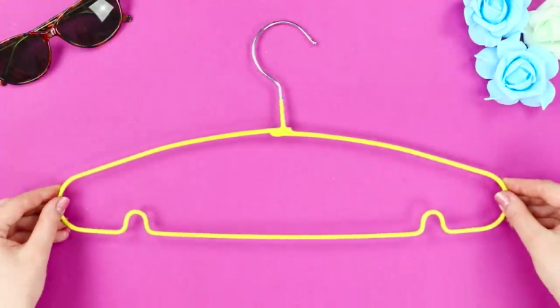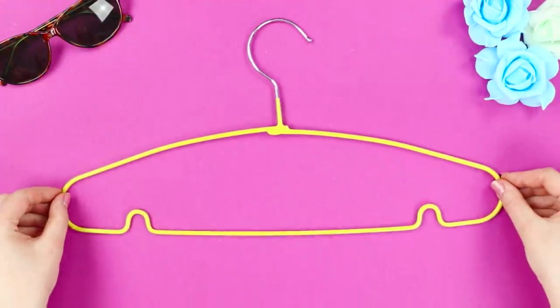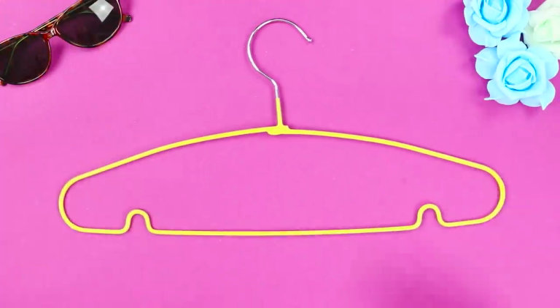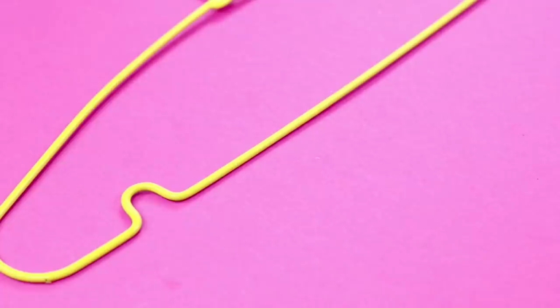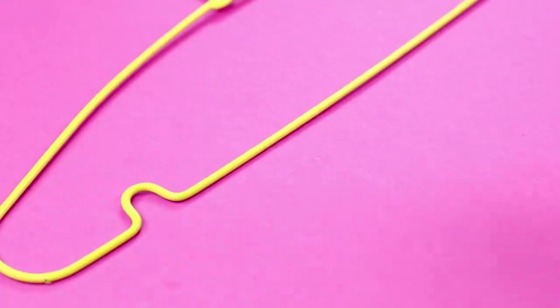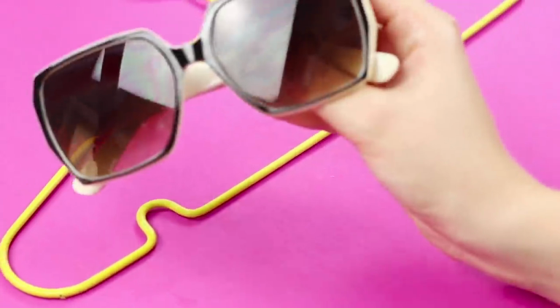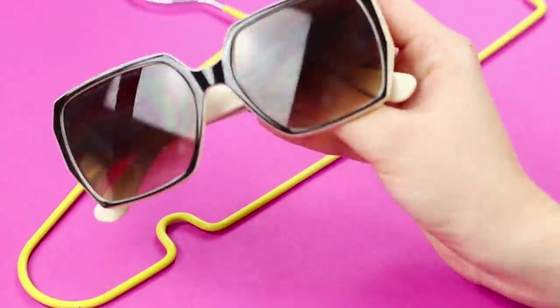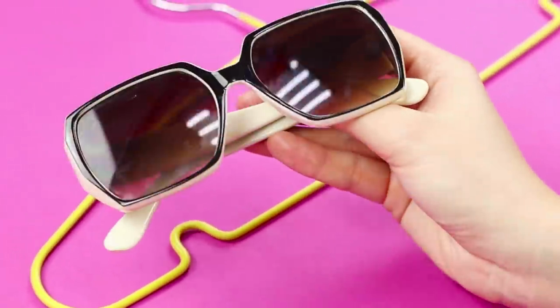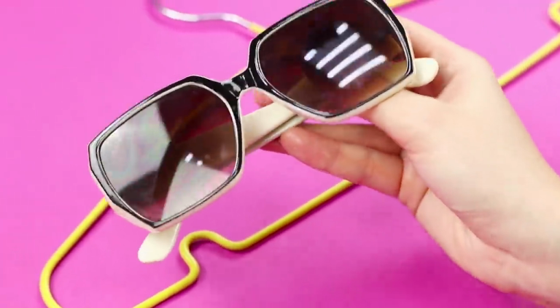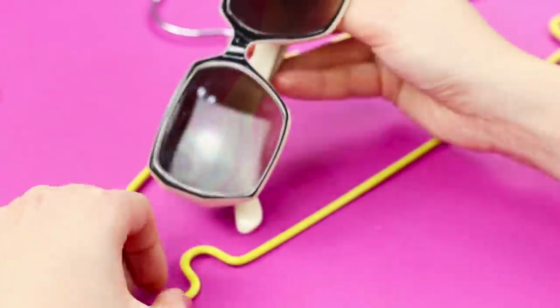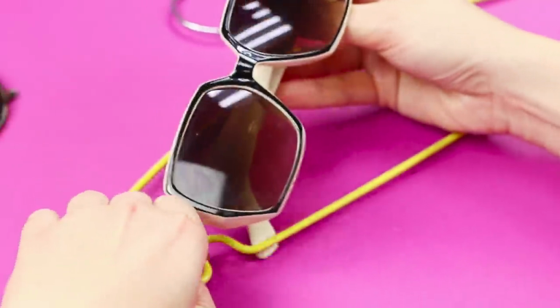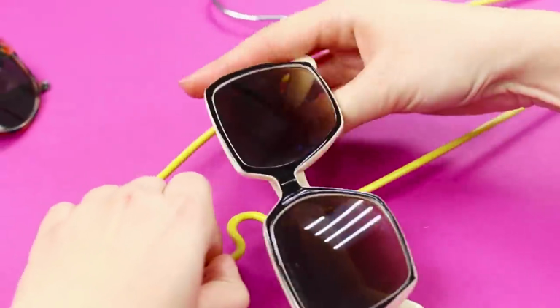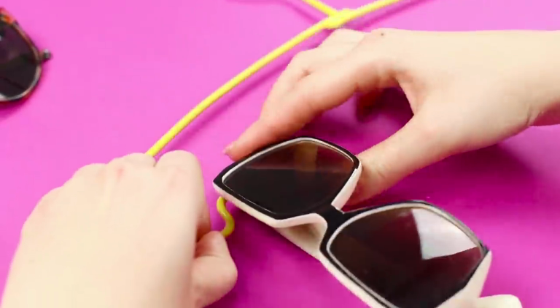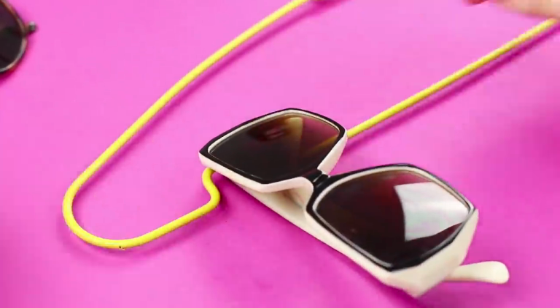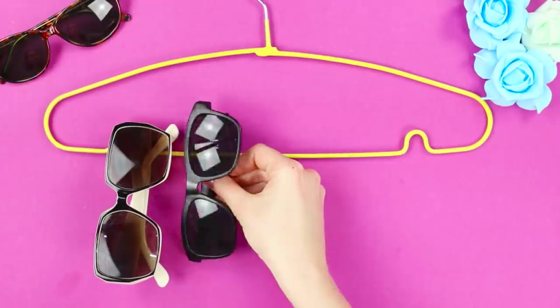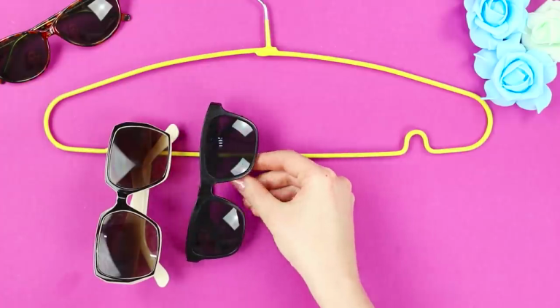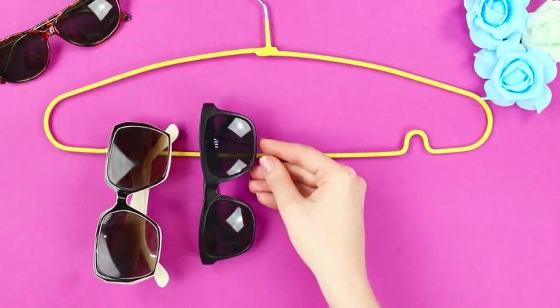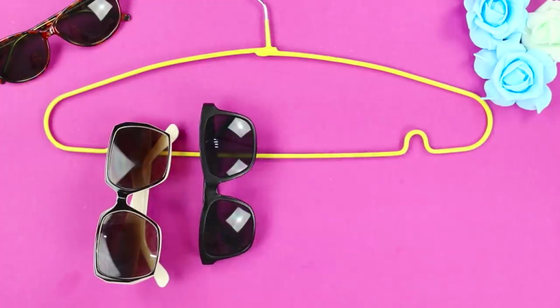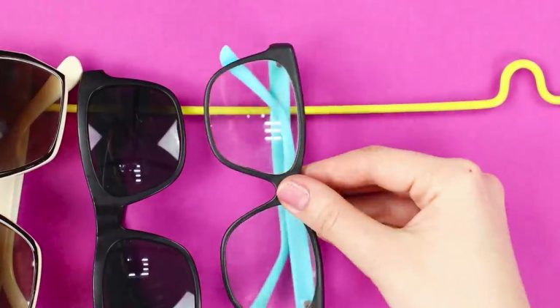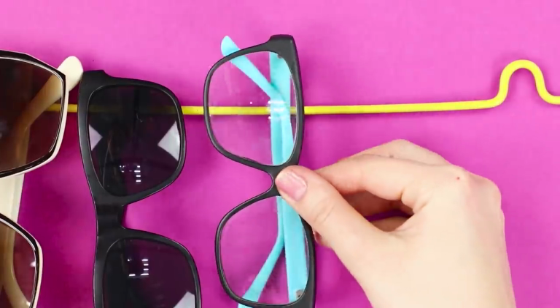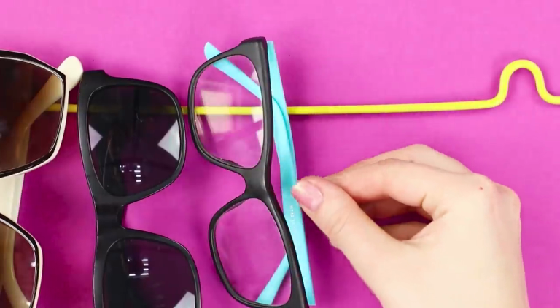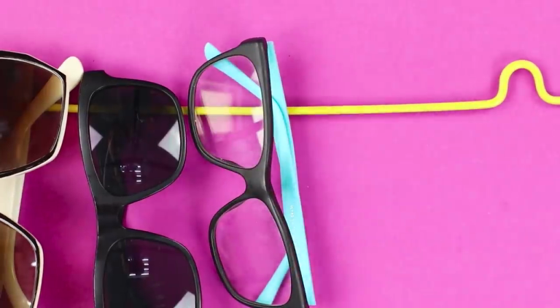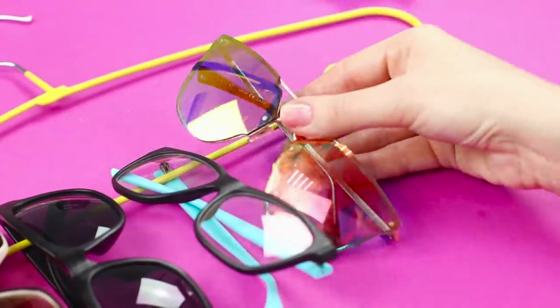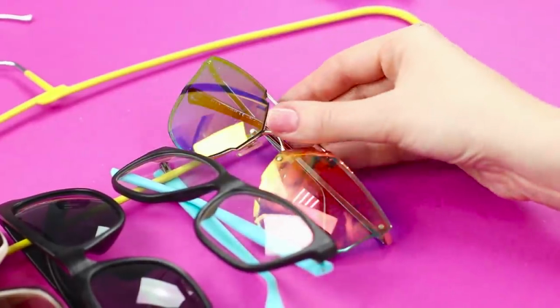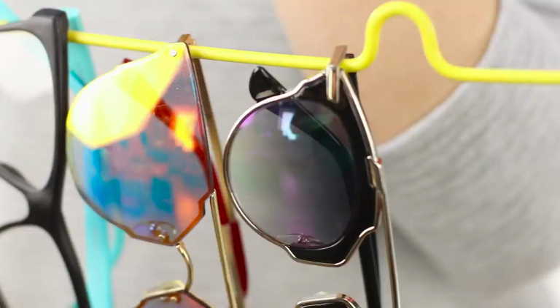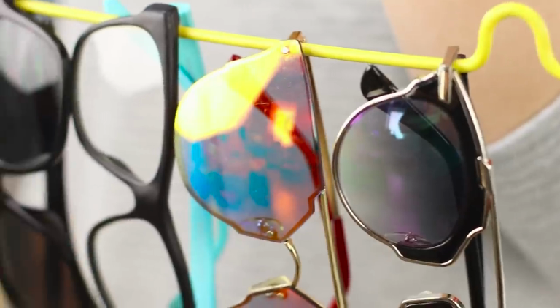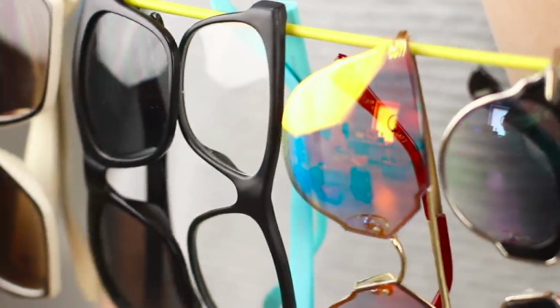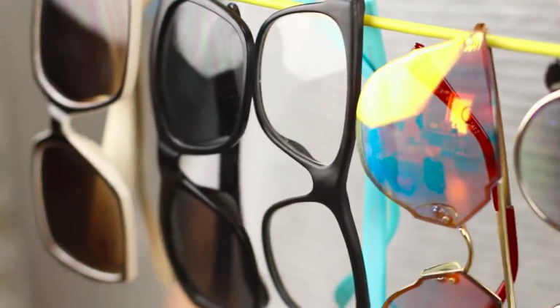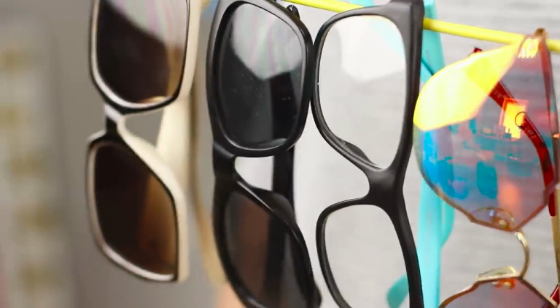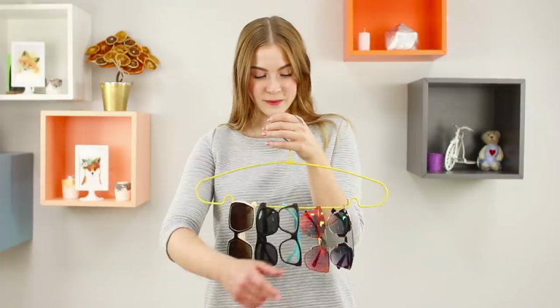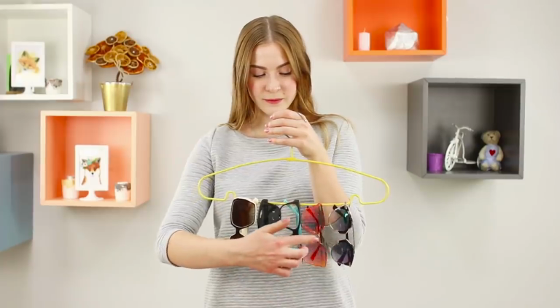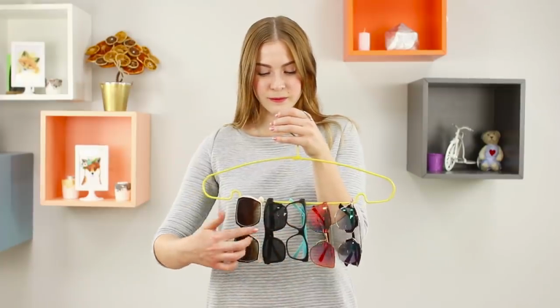Got a lot of glasses? I have an idea! Take a hanger and hang glasses on it. Find a convenient and safe place for this organizer in your house — super useful!